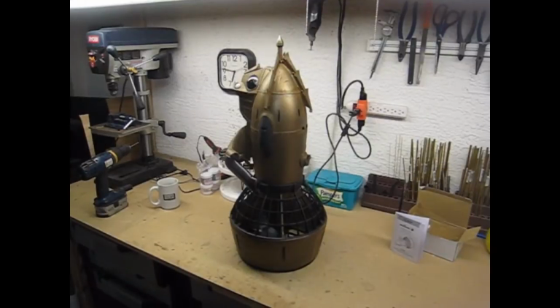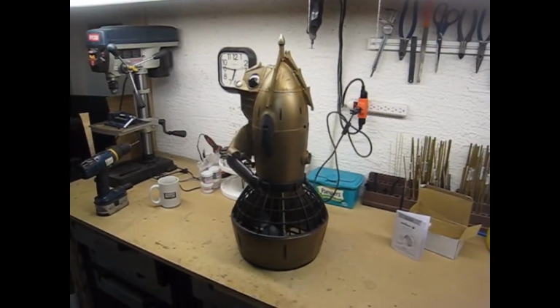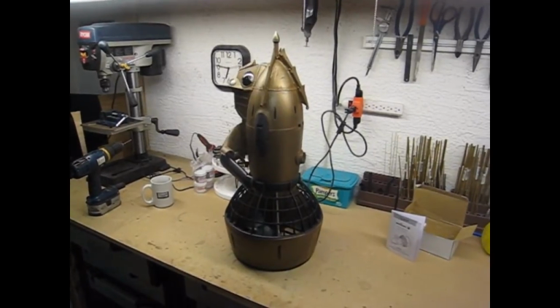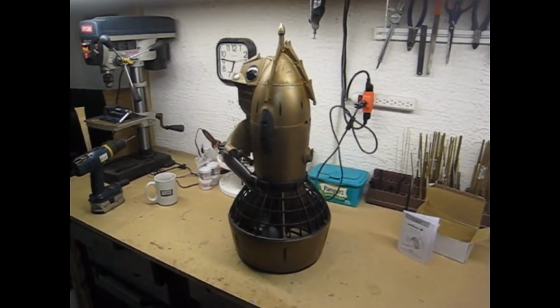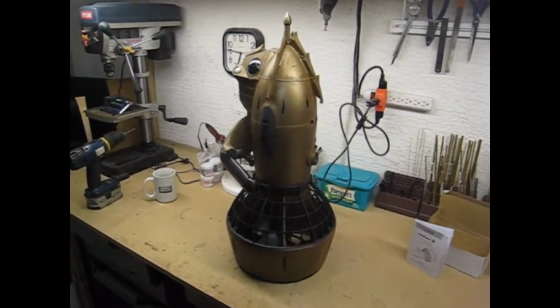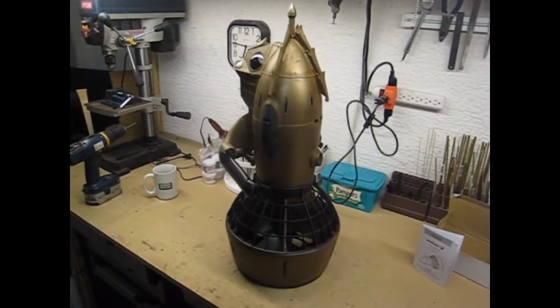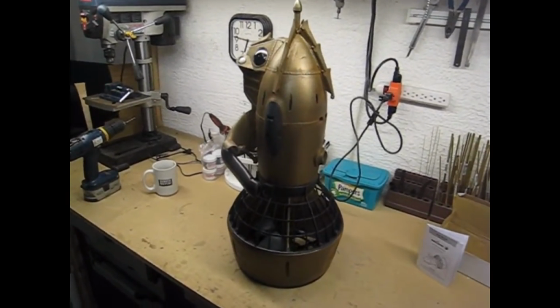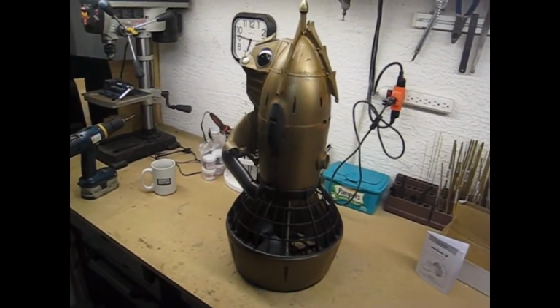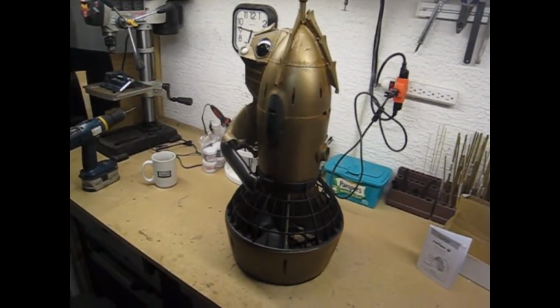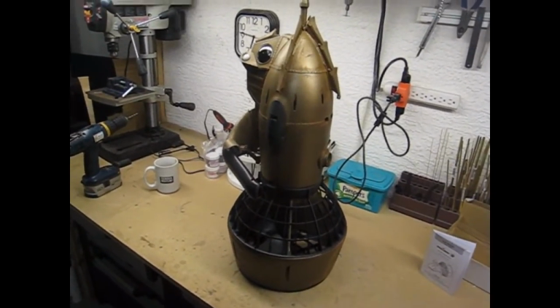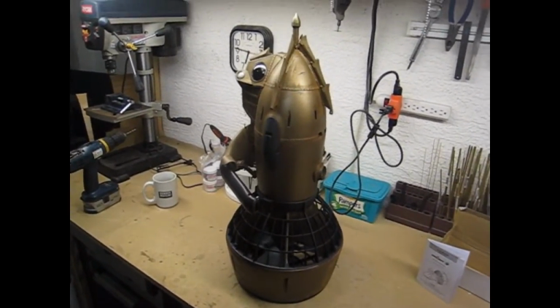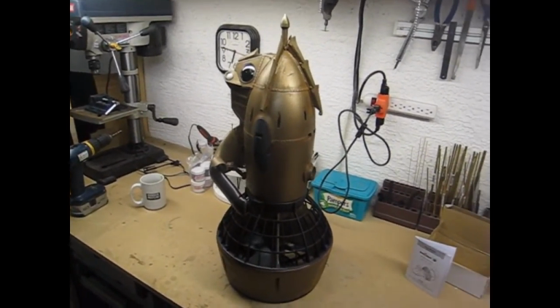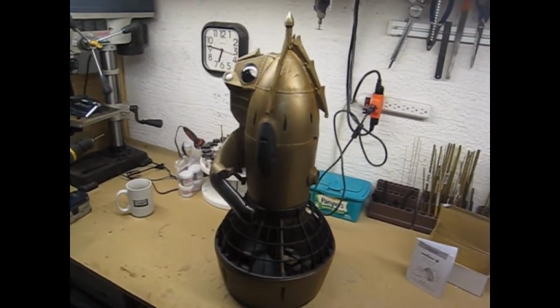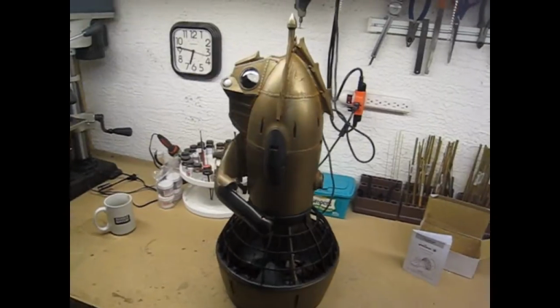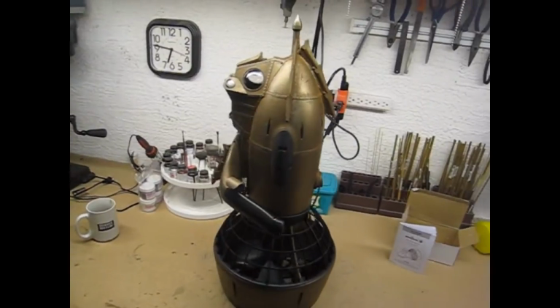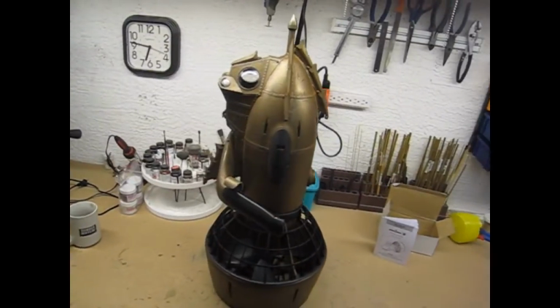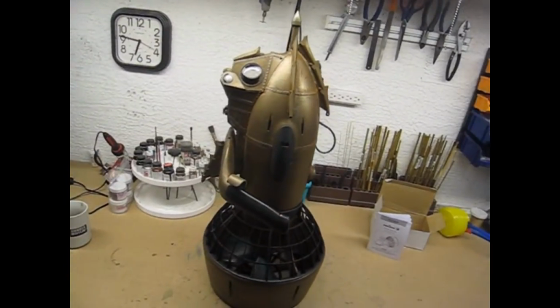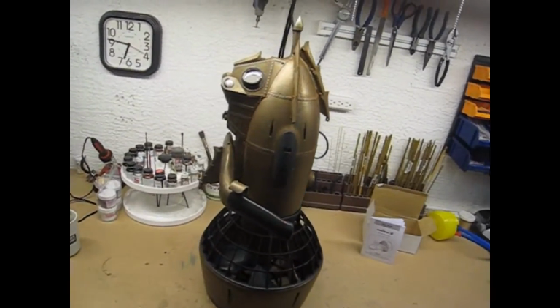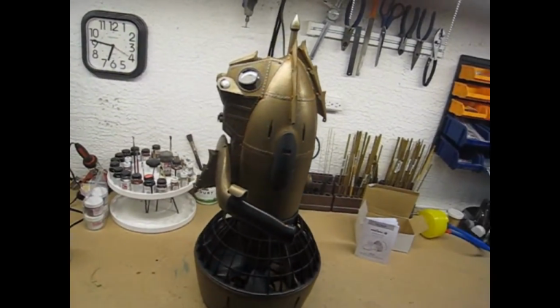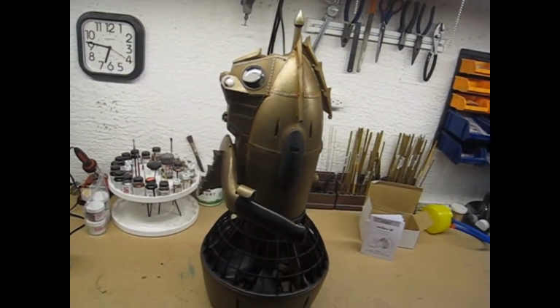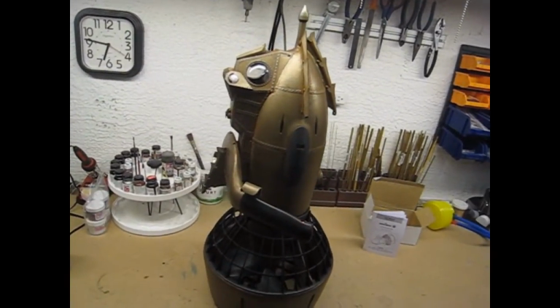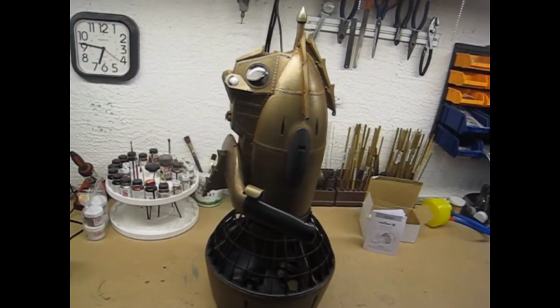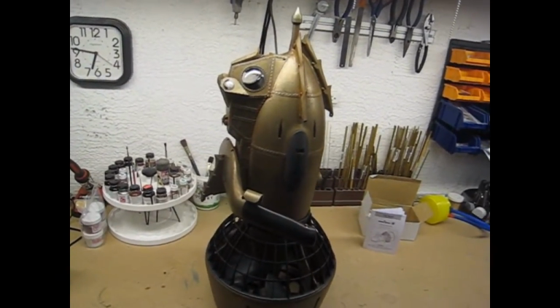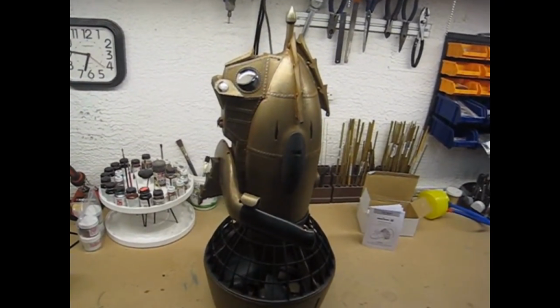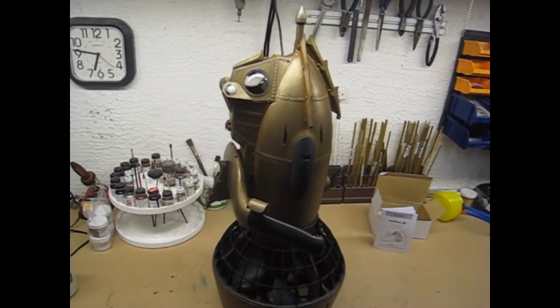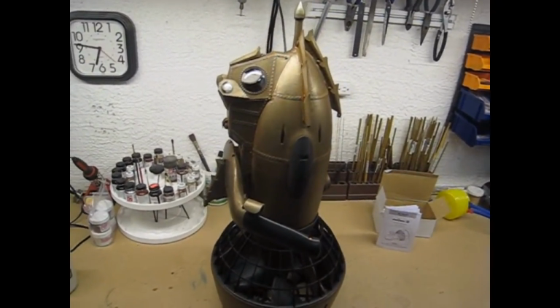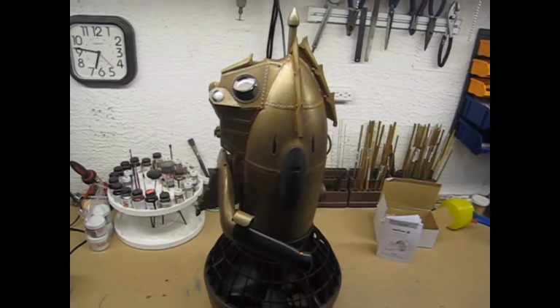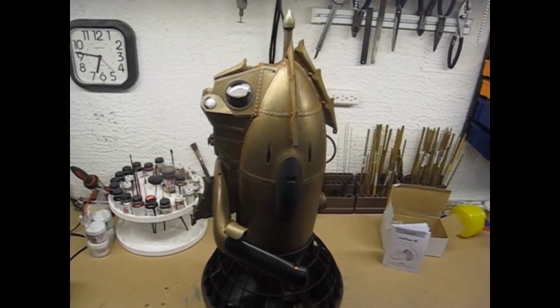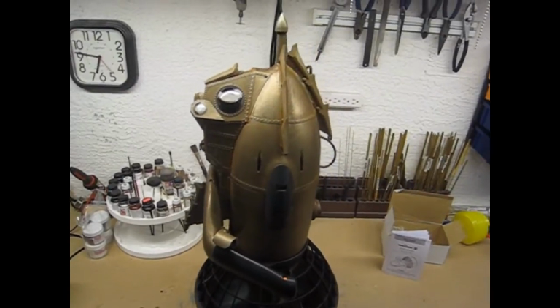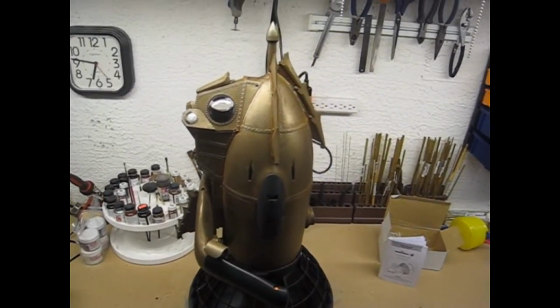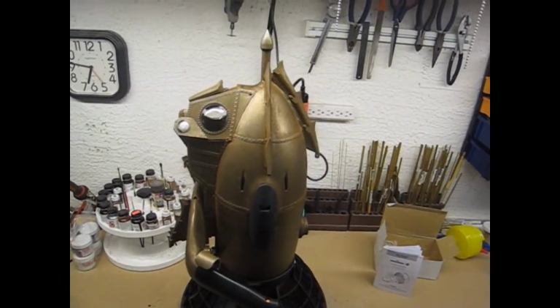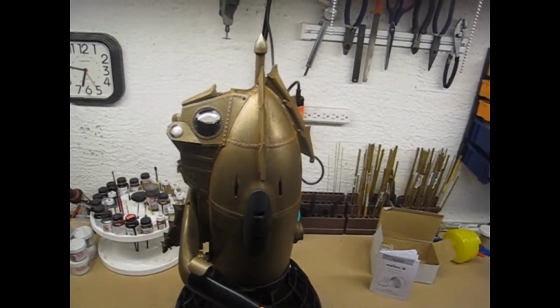This is the finished product, ready for shipping. The Sea Scooter itself is completely unmodified — there were just some cosmetic changes made, some additions to the front nose cone in particular.